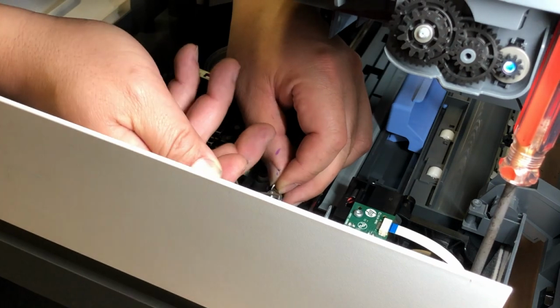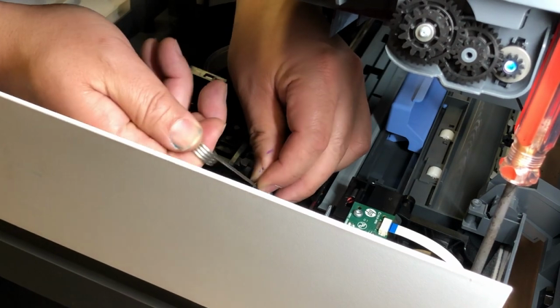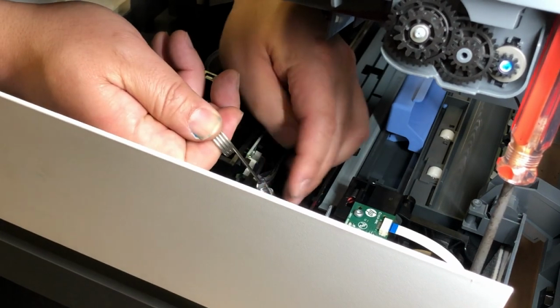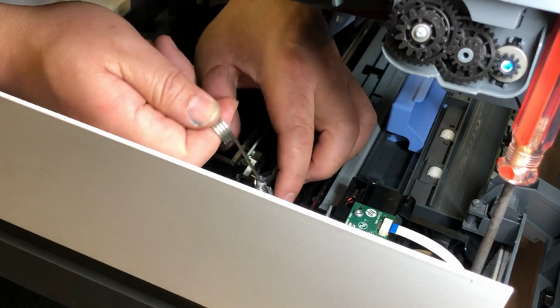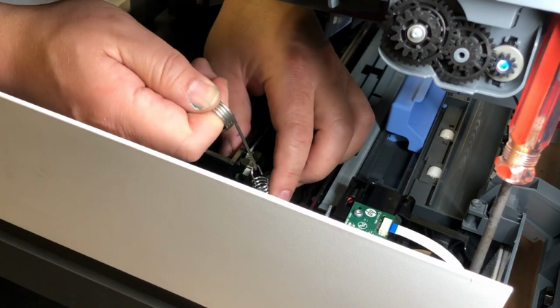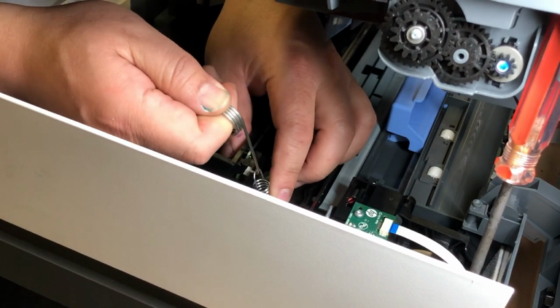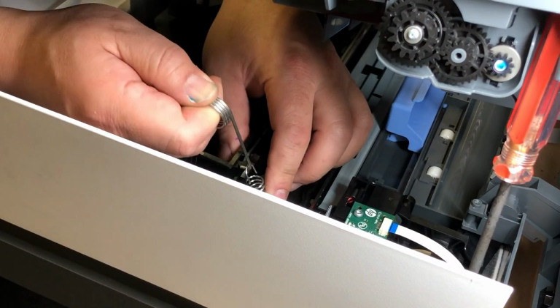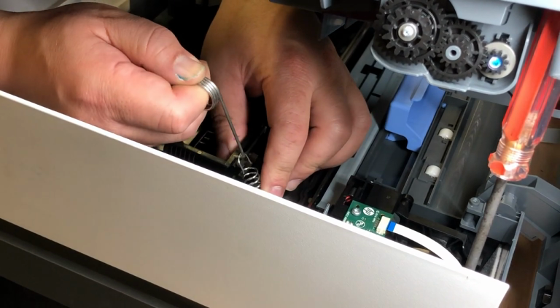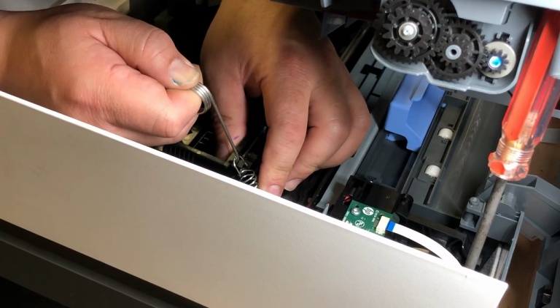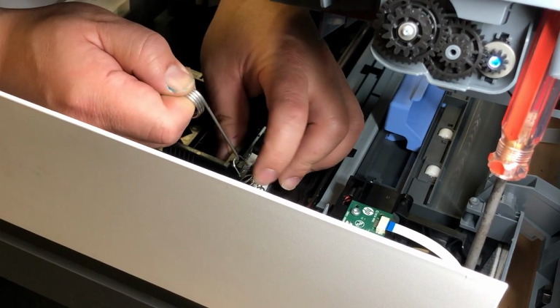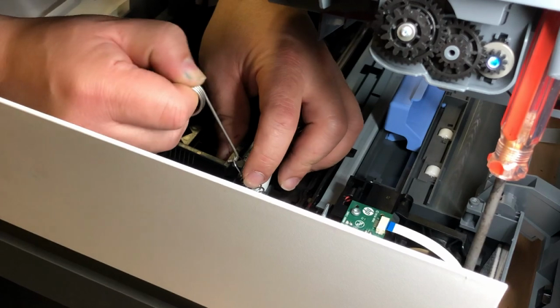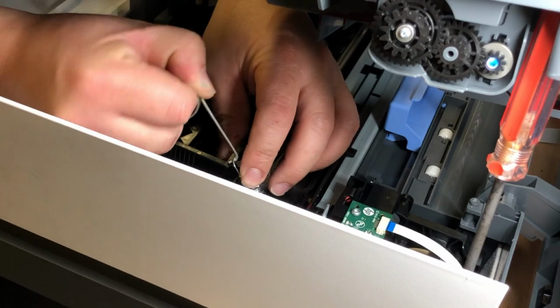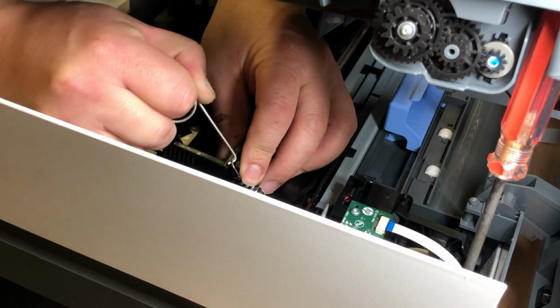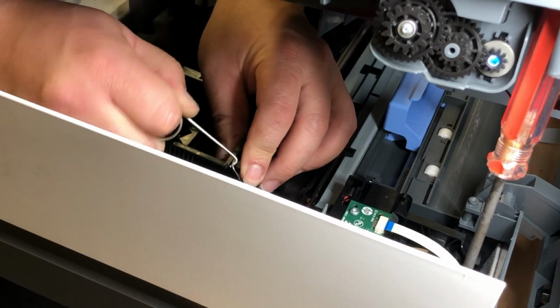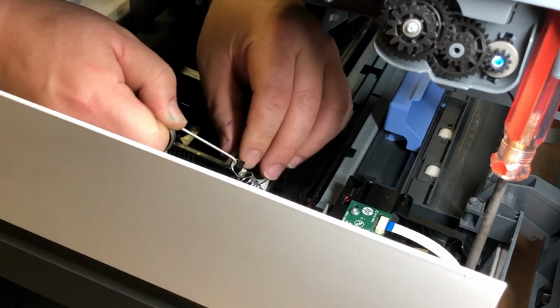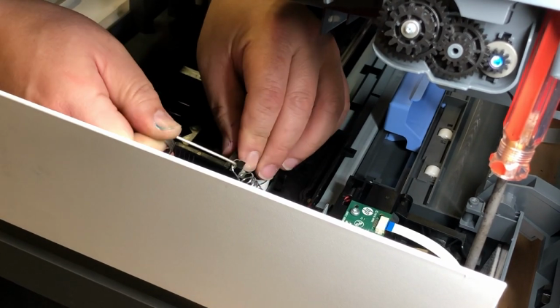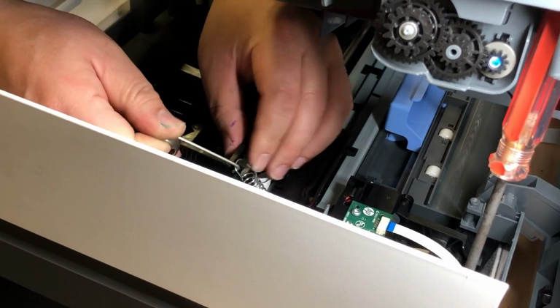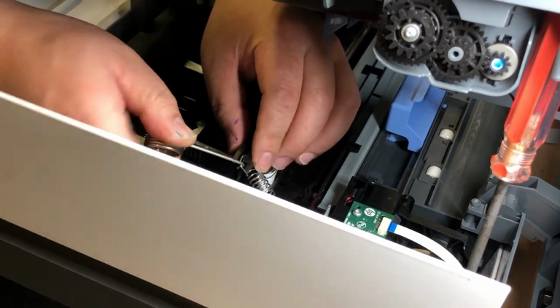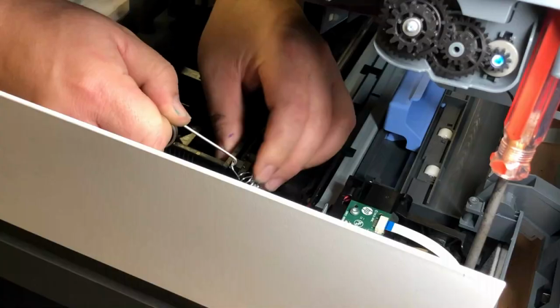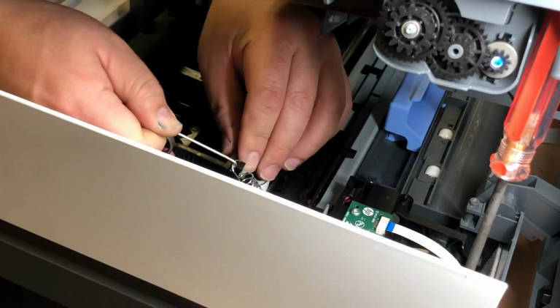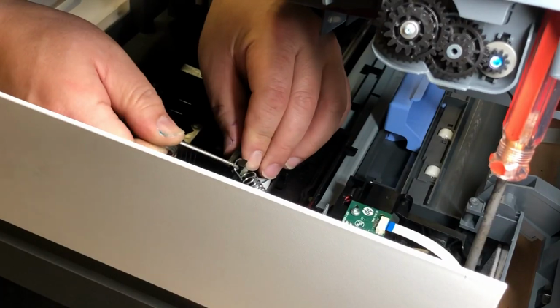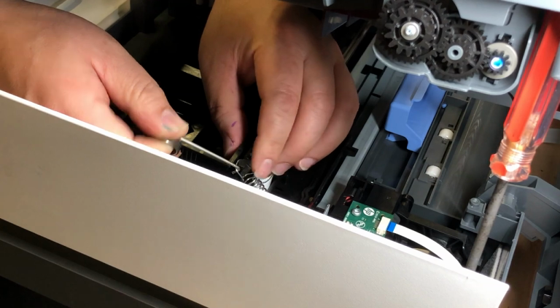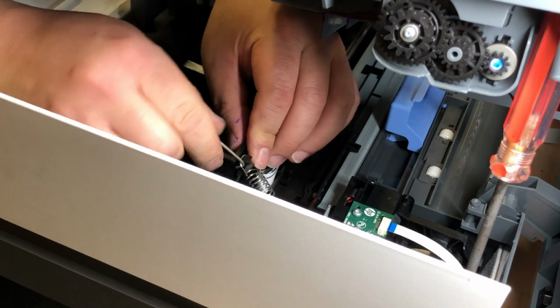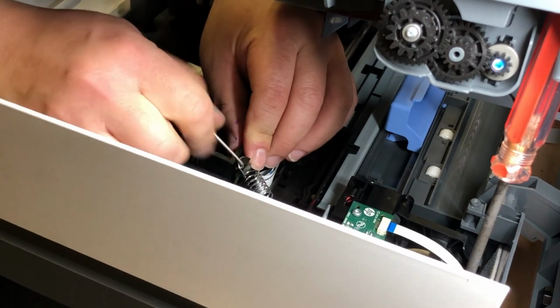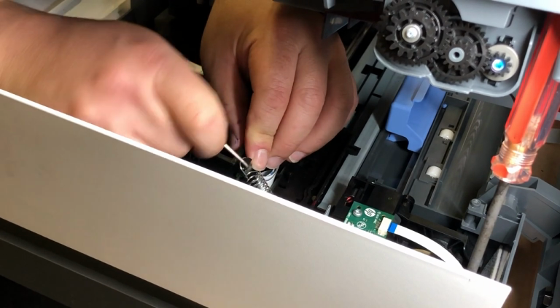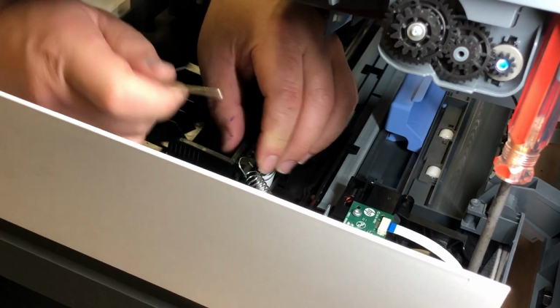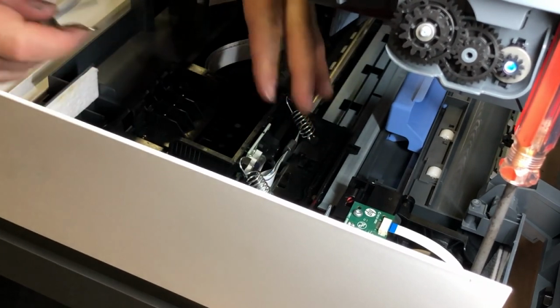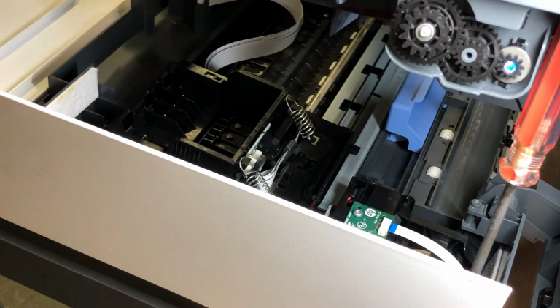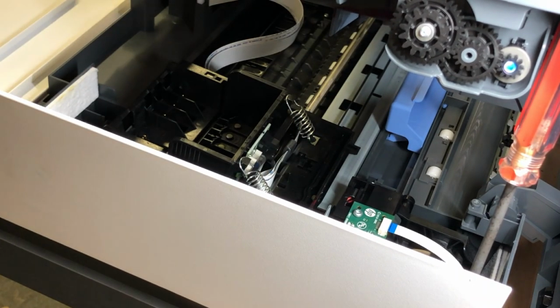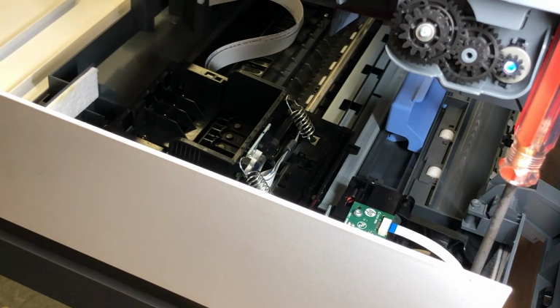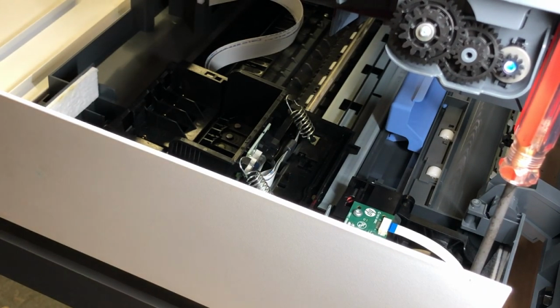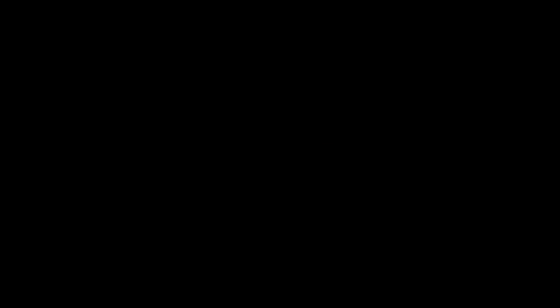Pull it all the way and then twist. The rest is easy — put the four screws in the back, then the eight screws on top, and close the scanner.